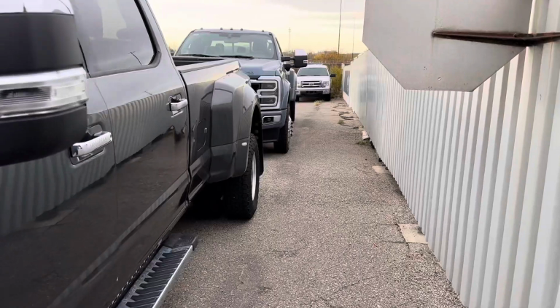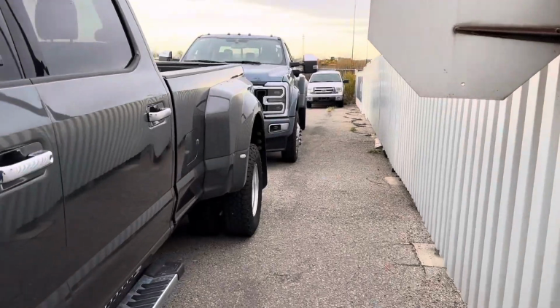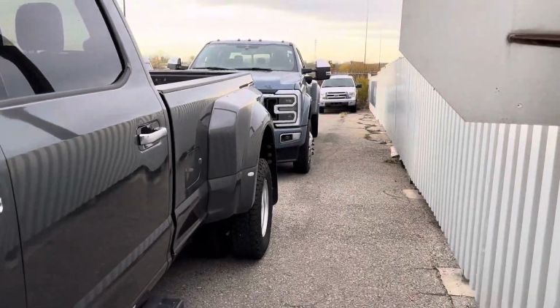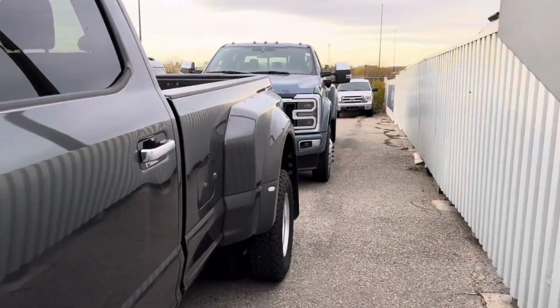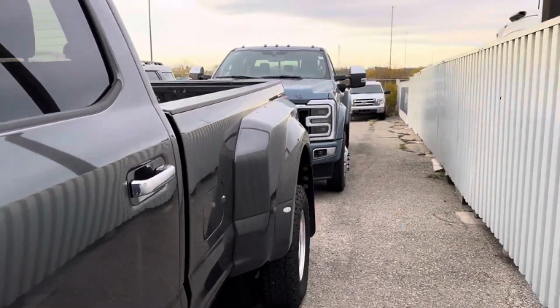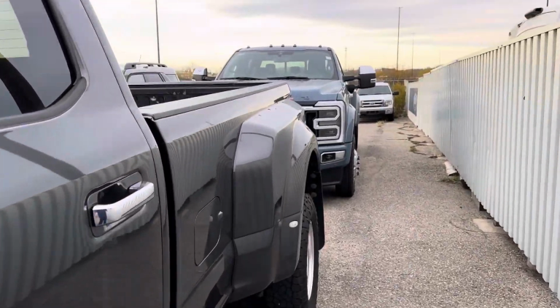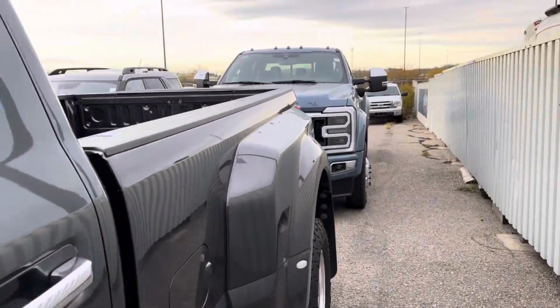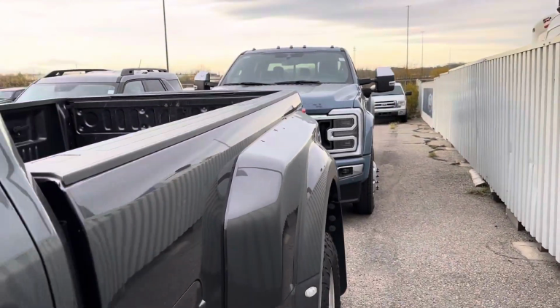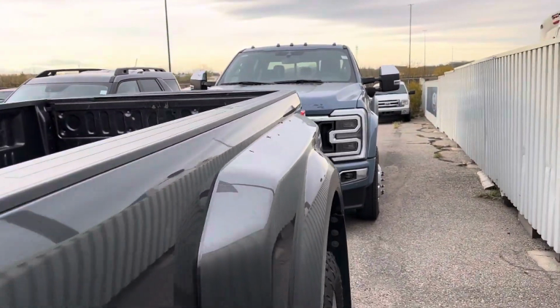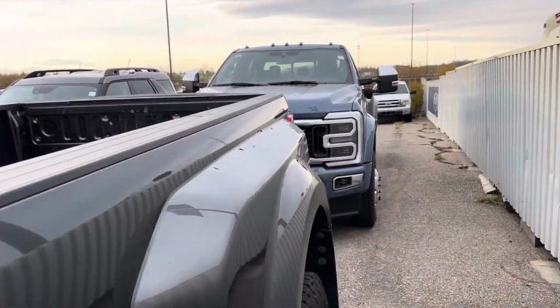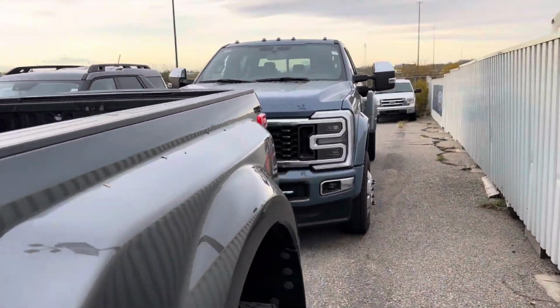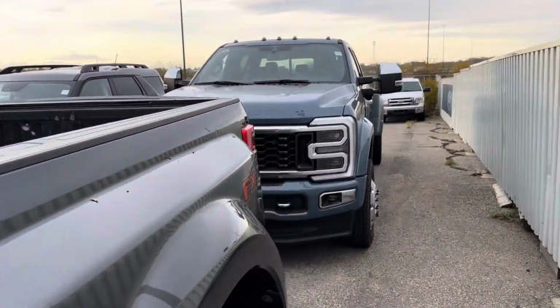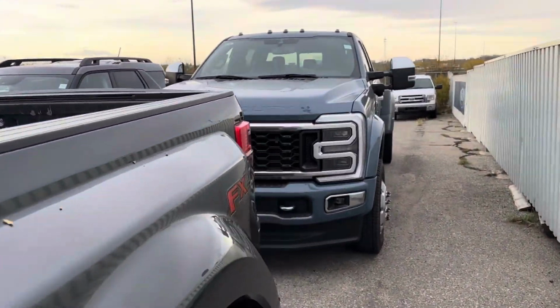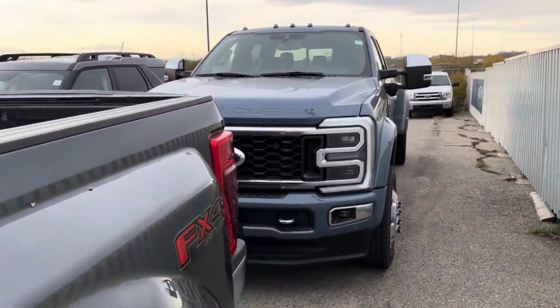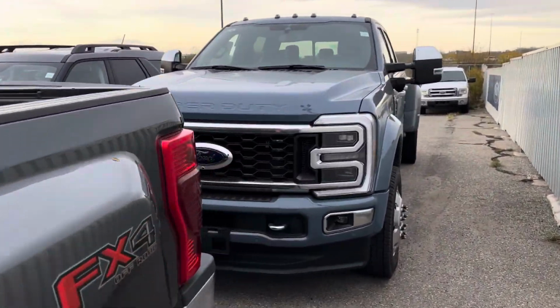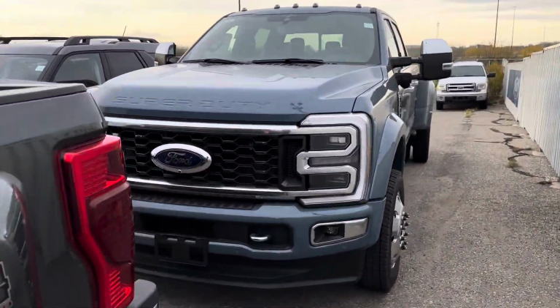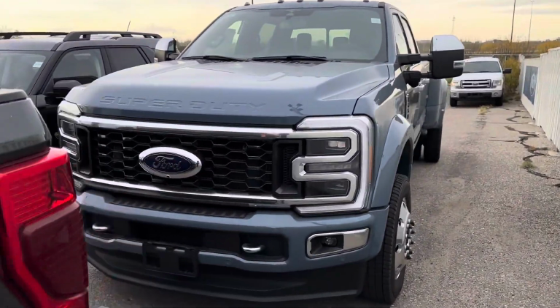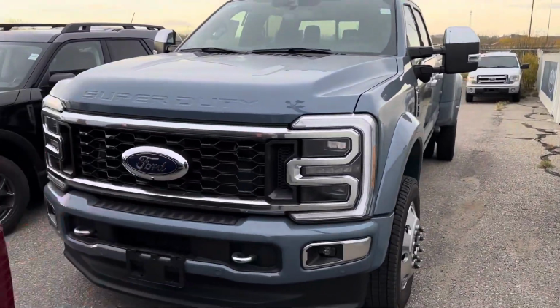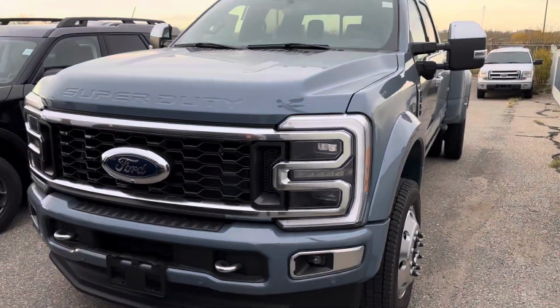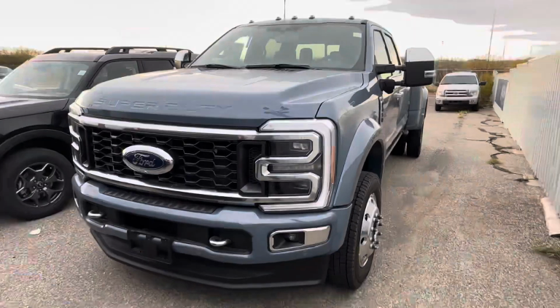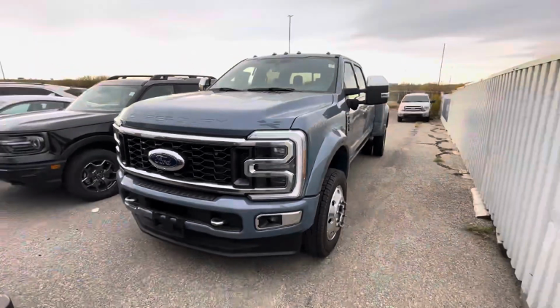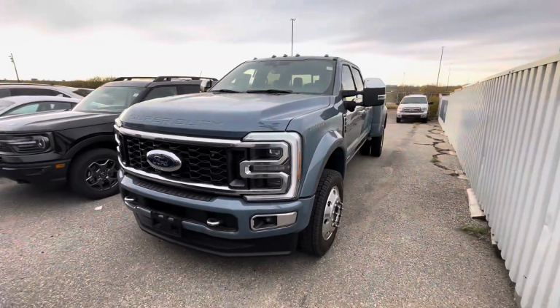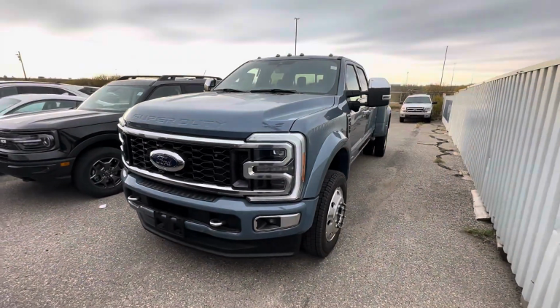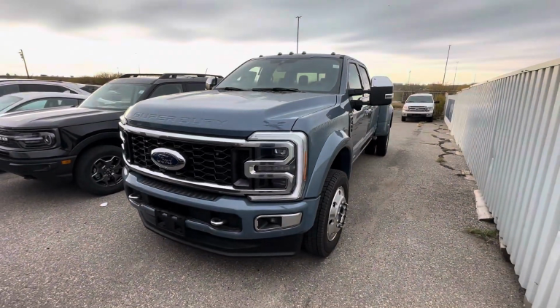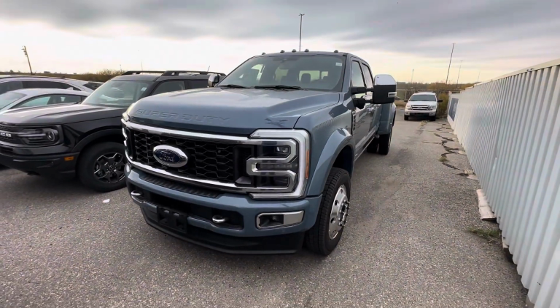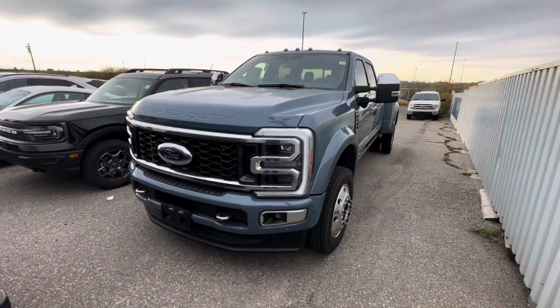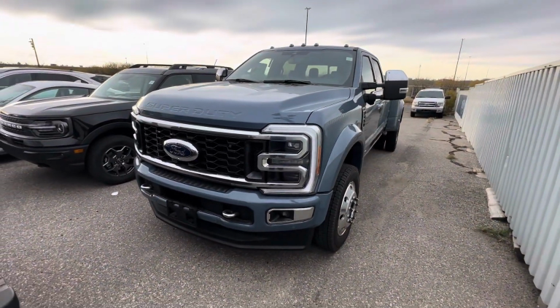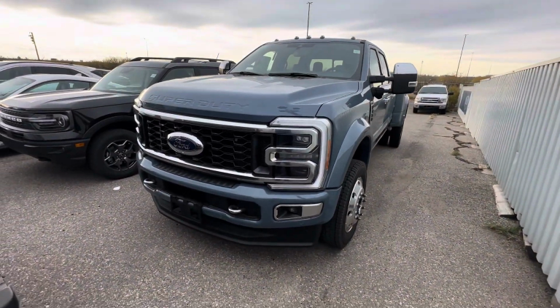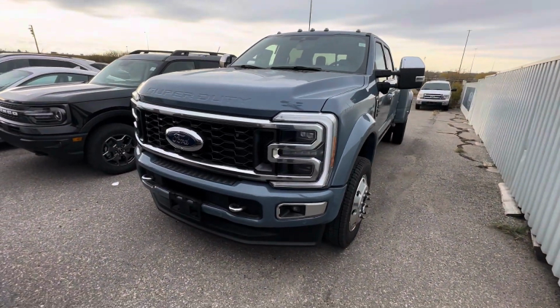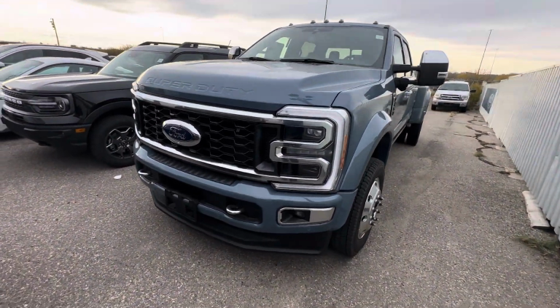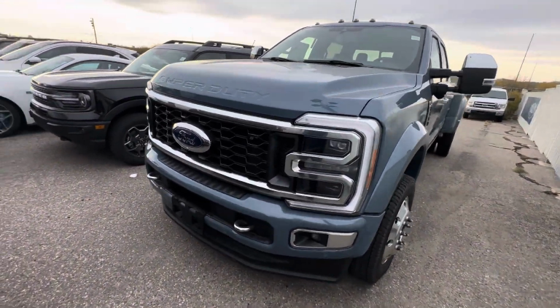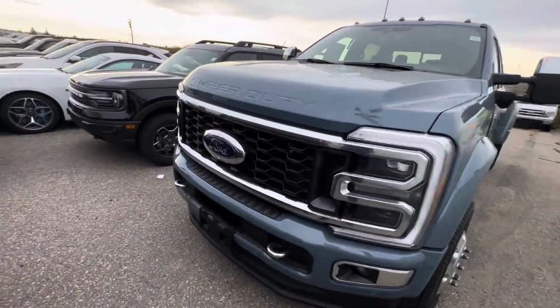Hey dude, Carter here at Macklin Ford. Just shooting you a quick little video — I just had this killer piece of inventory land.